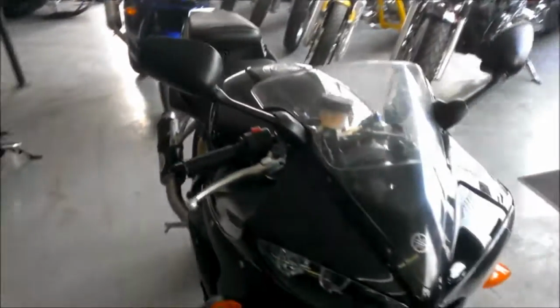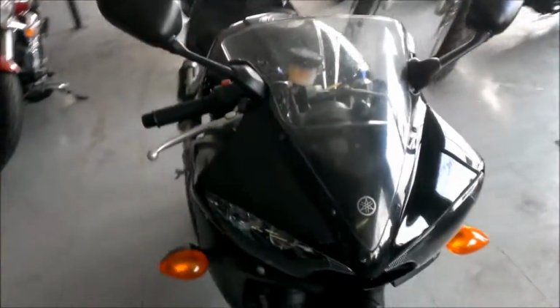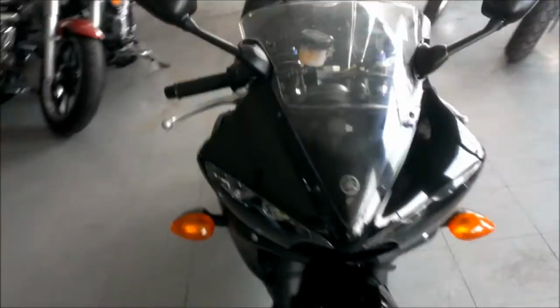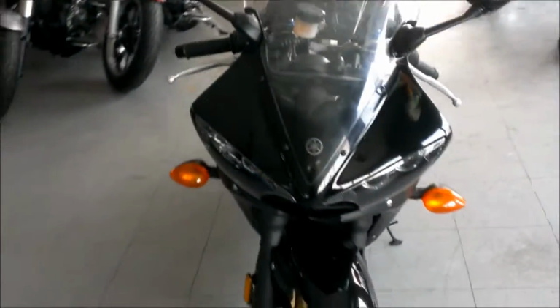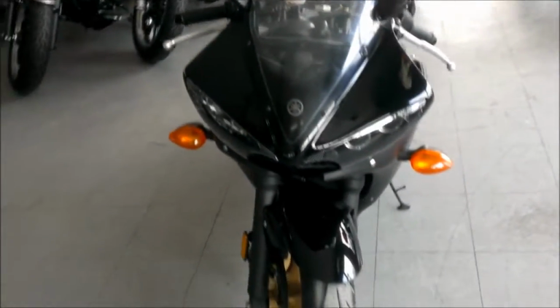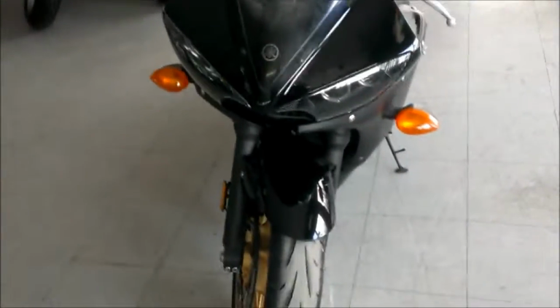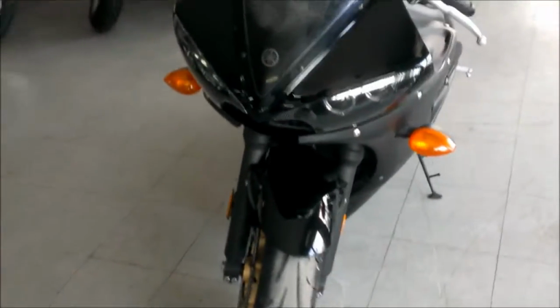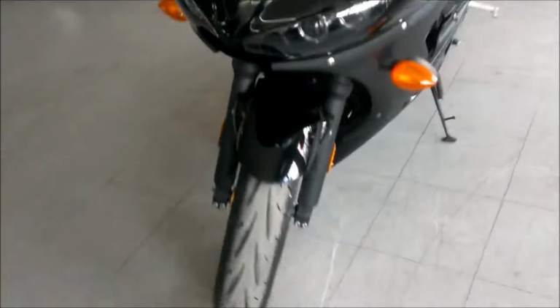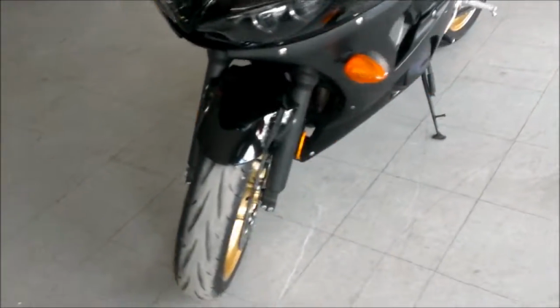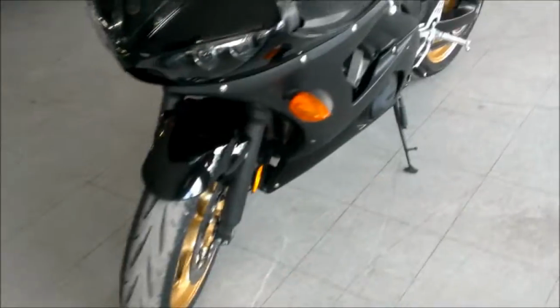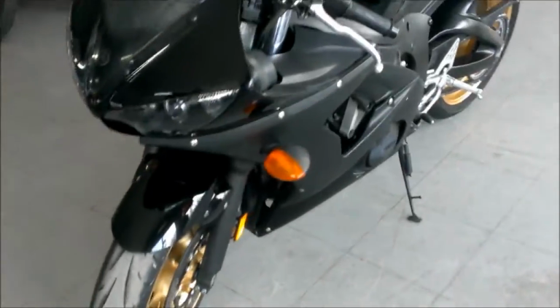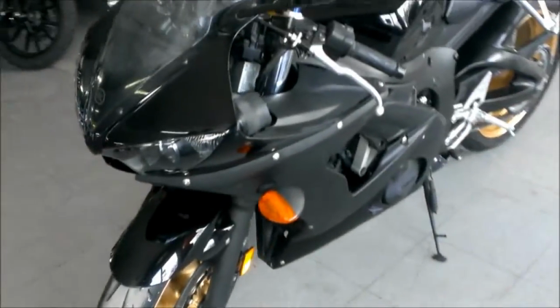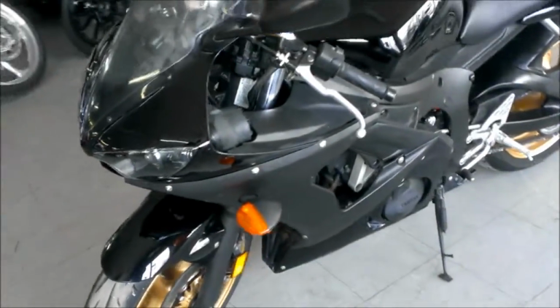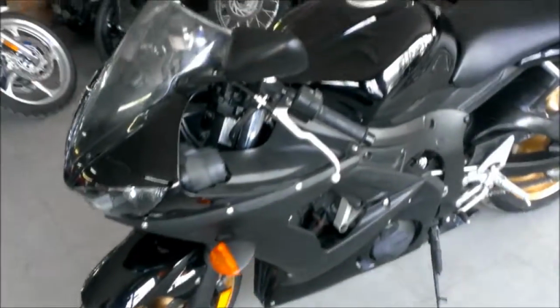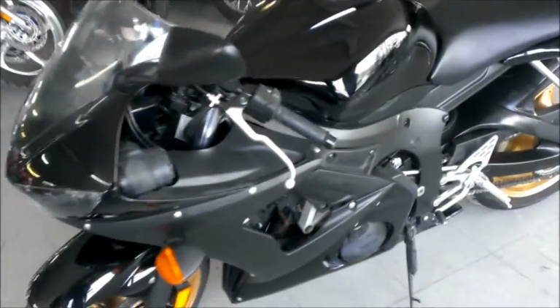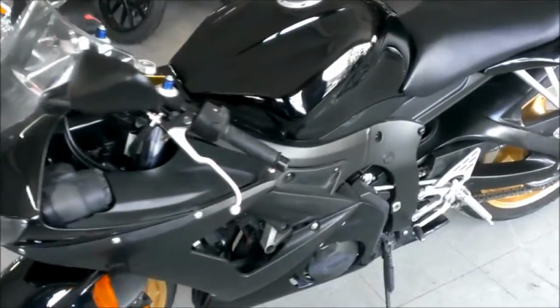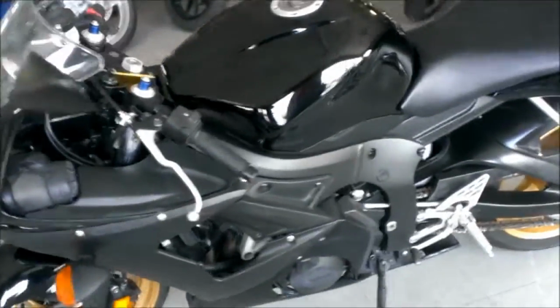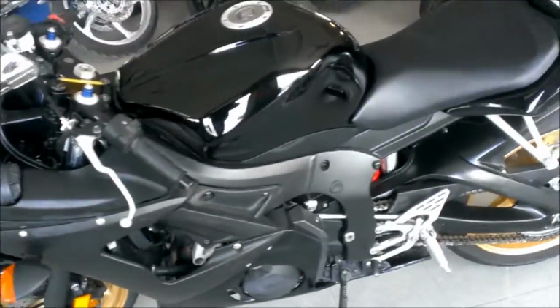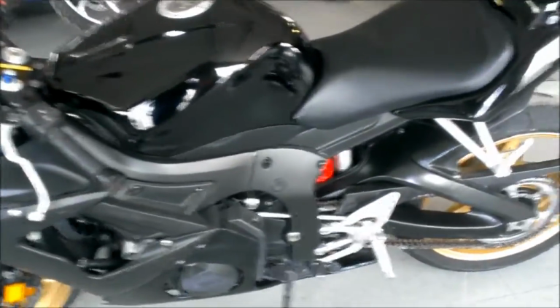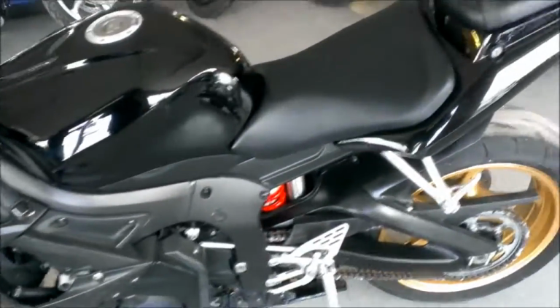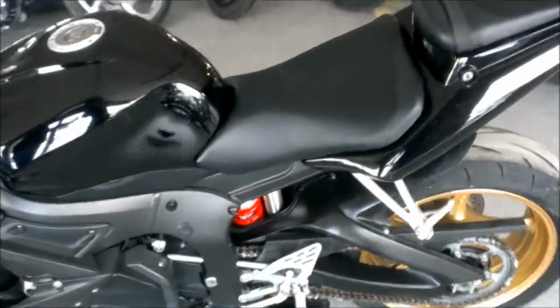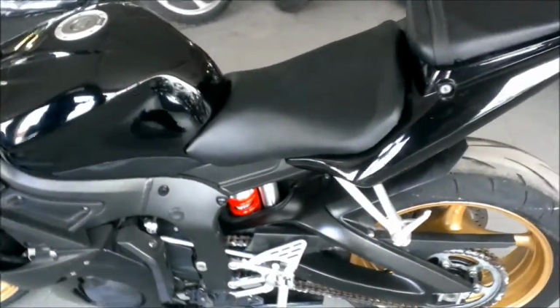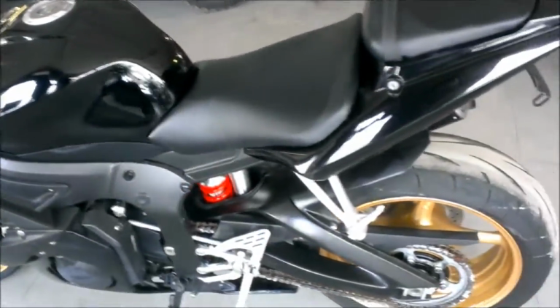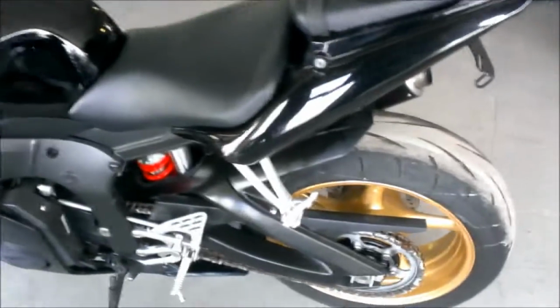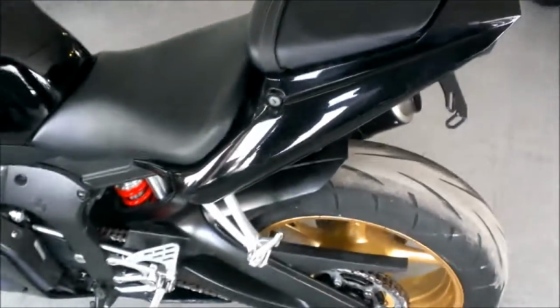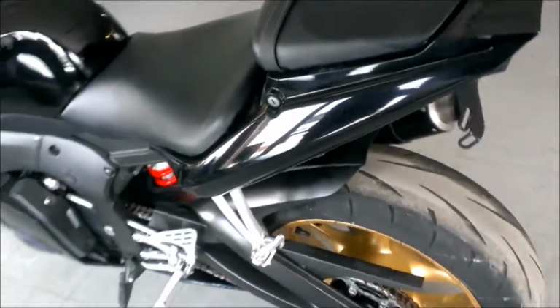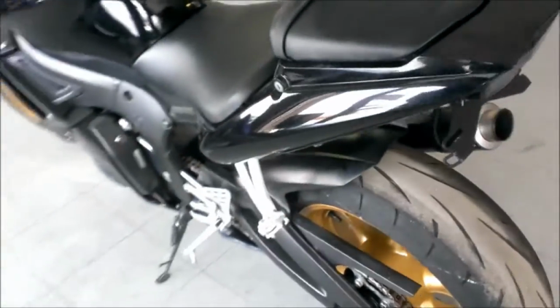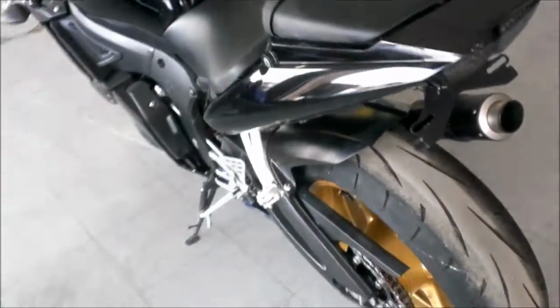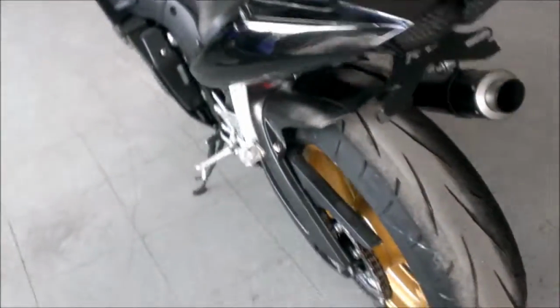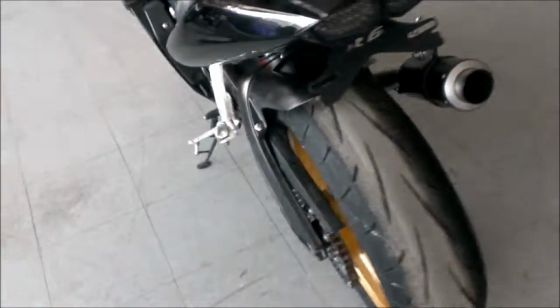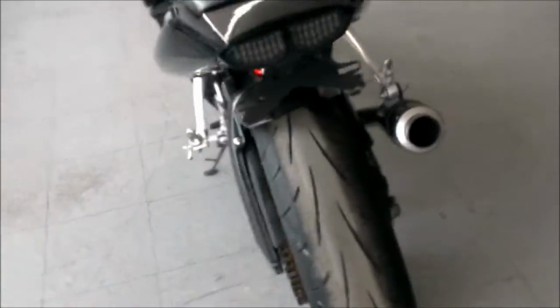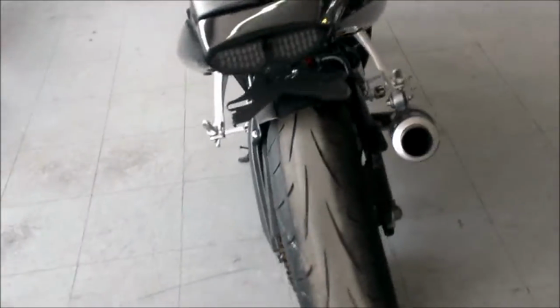This bike's just been serviced at an authorized Yamaha dealership. It's been inspected, all the fluids have been changed, and it's ready to ride. It needs absolutely nothing. It's a nice, clean, strong running R6 for only $64.99.